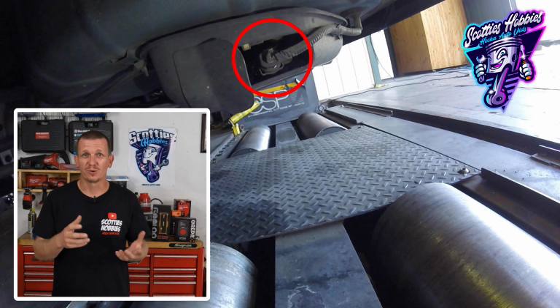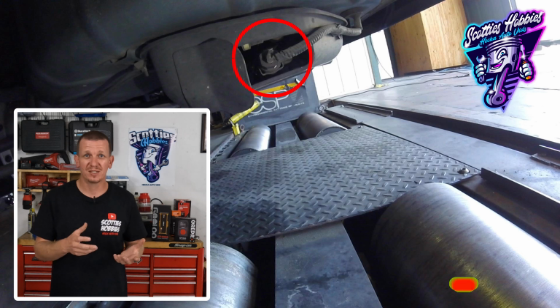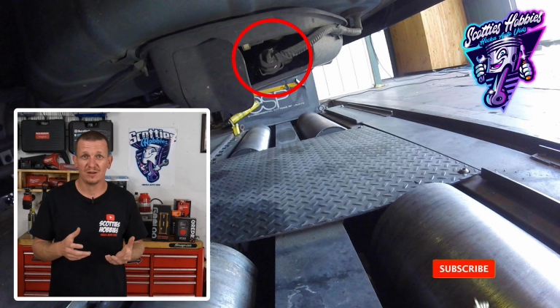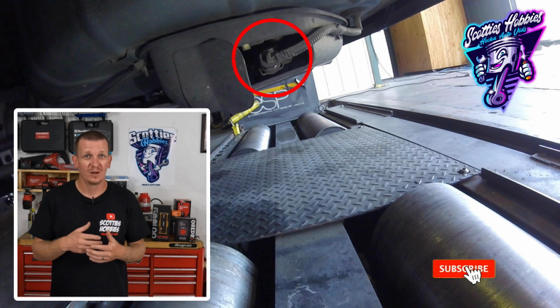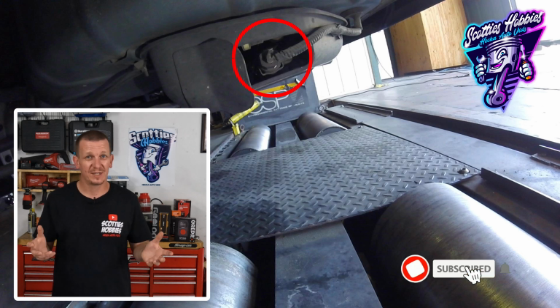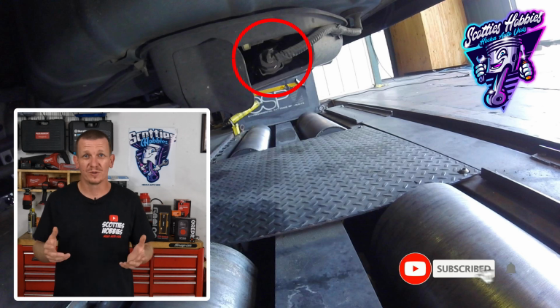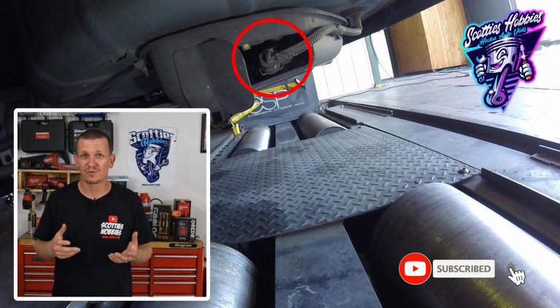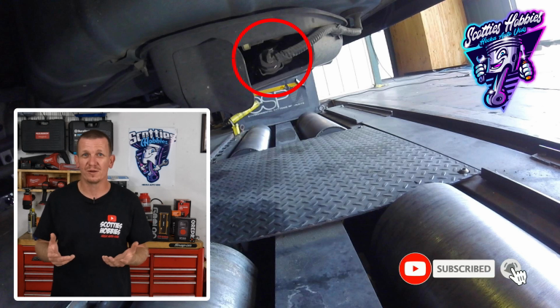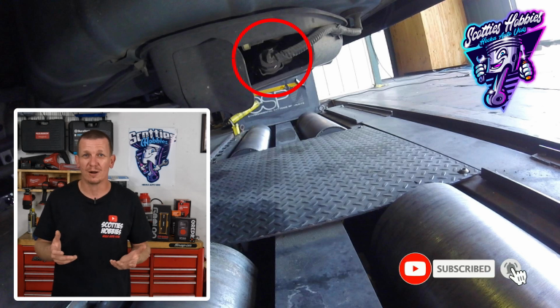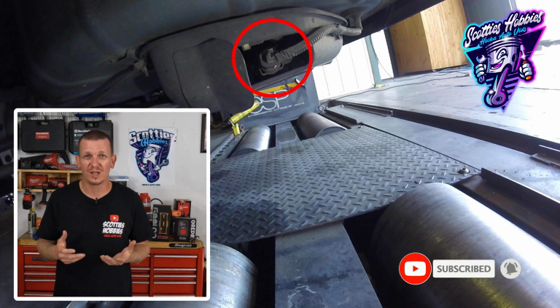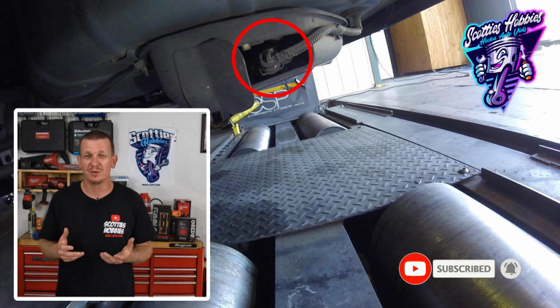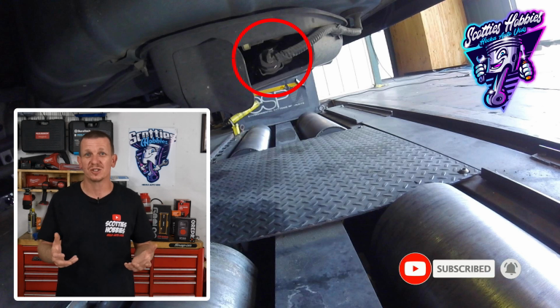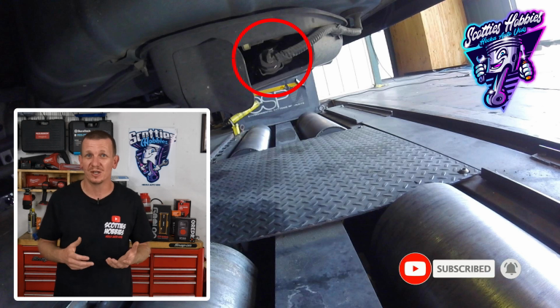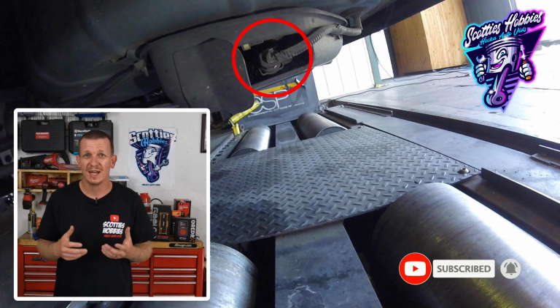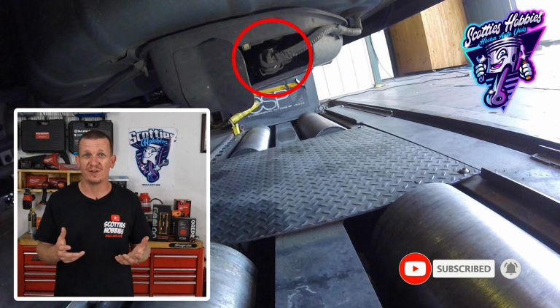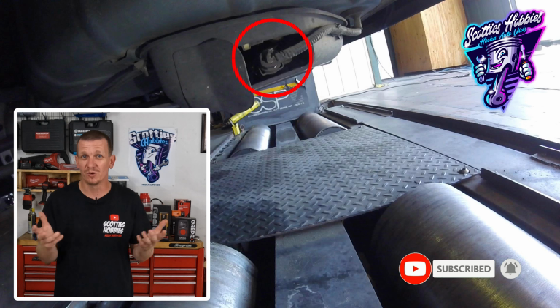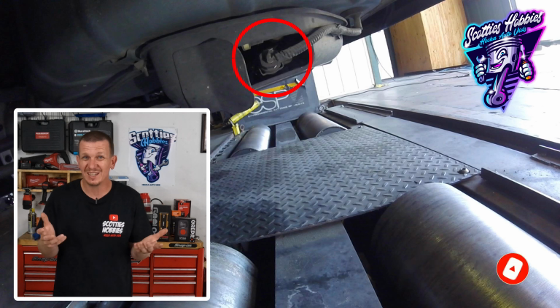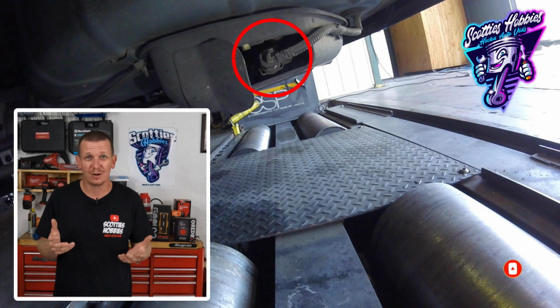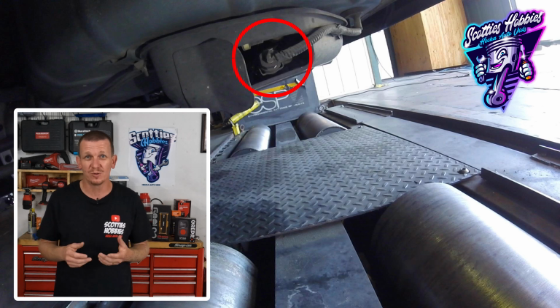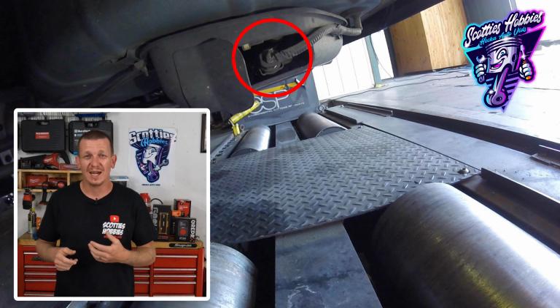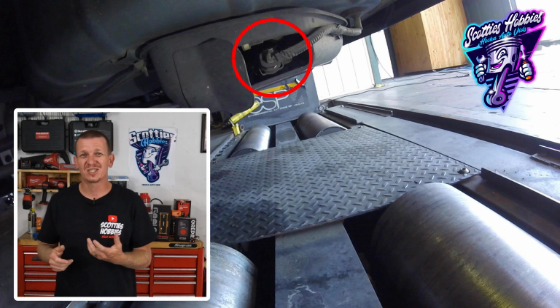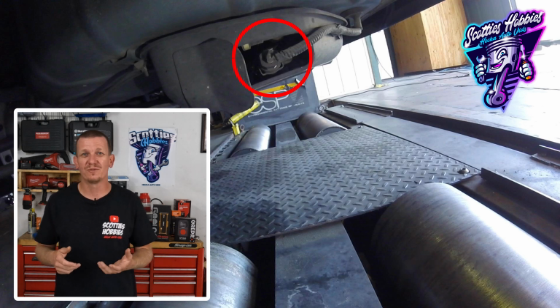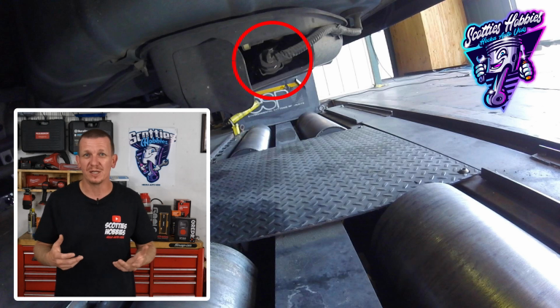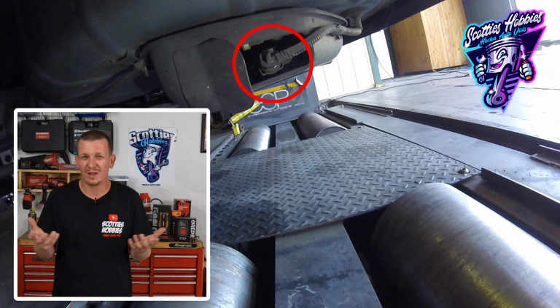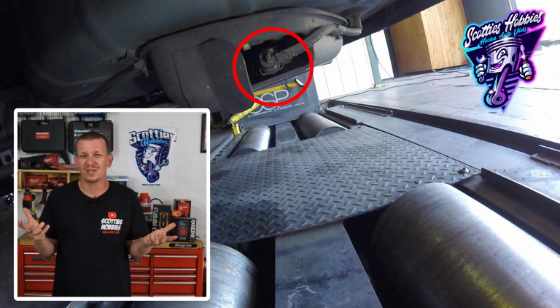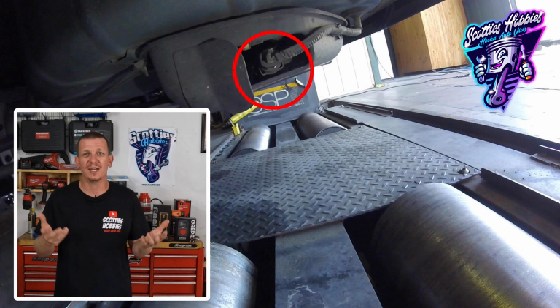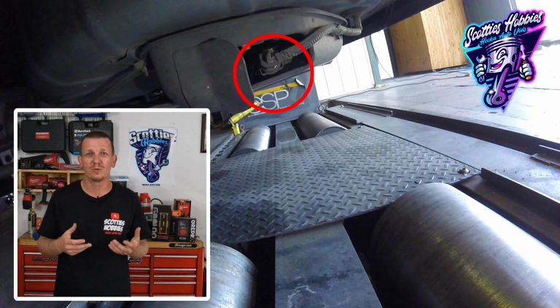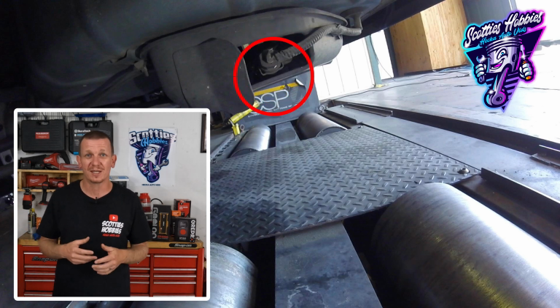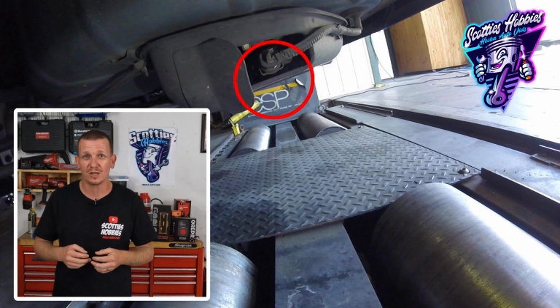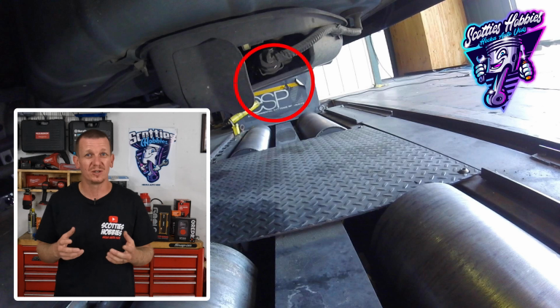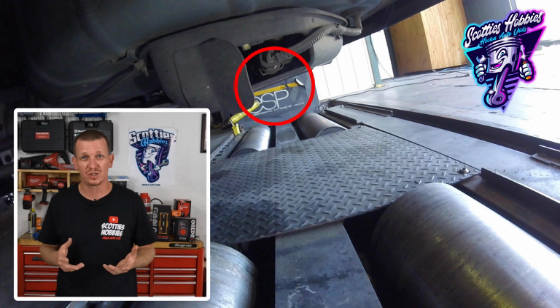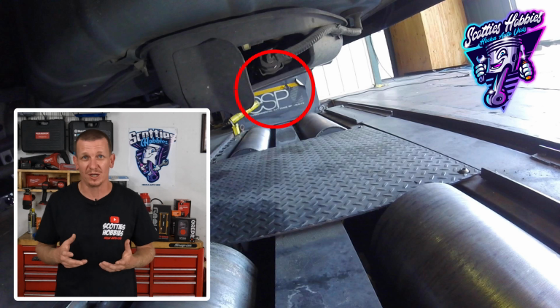To replace this valve, AllData only calls for 0.4 hours of labor time to get this job done. It's fairly quick and easy, and it's a skill level B, so I would think almost anybody with some mechanical knowledge could get this job done.